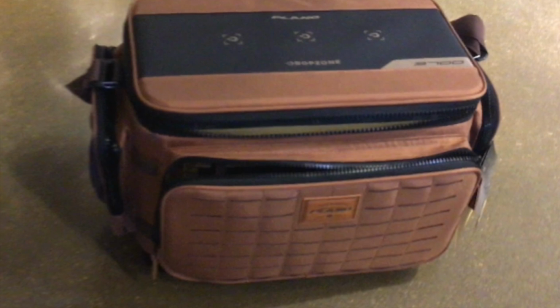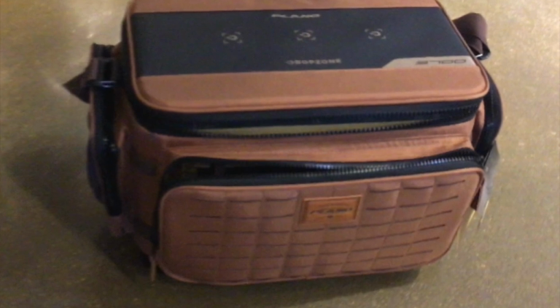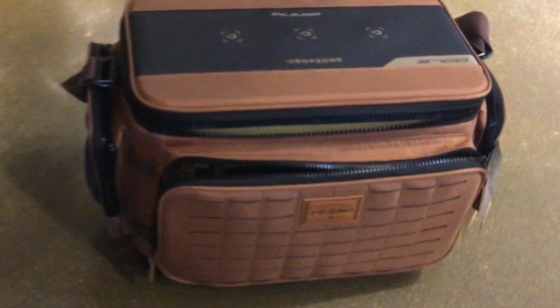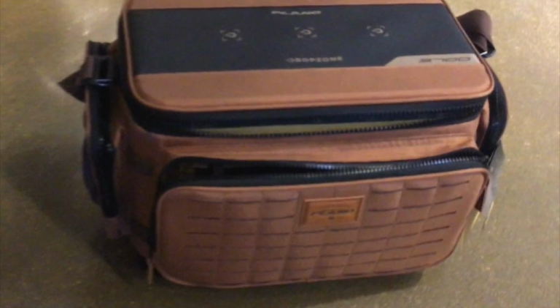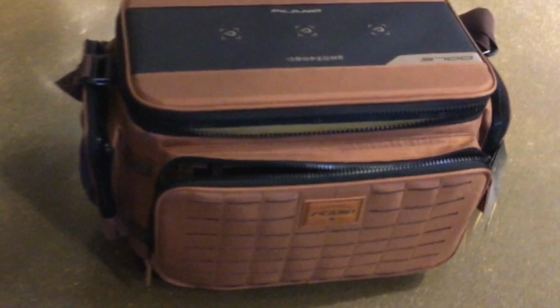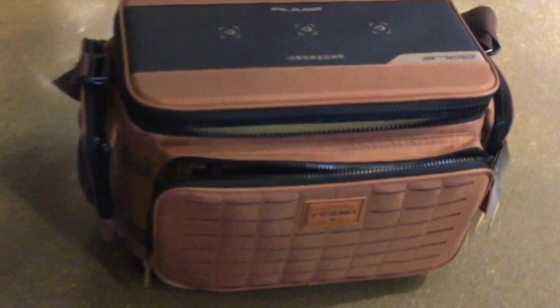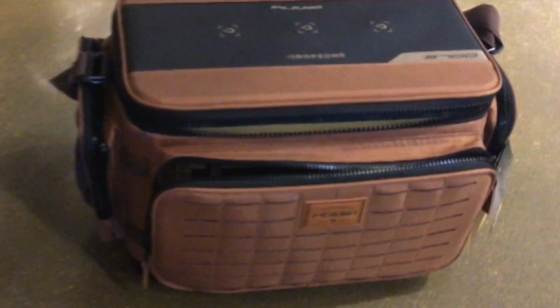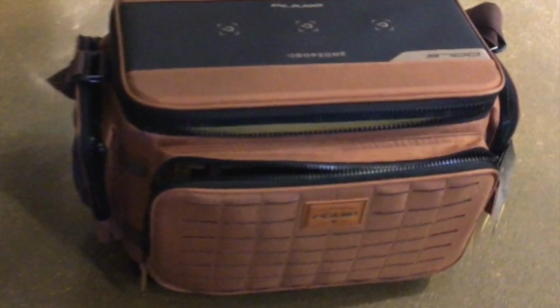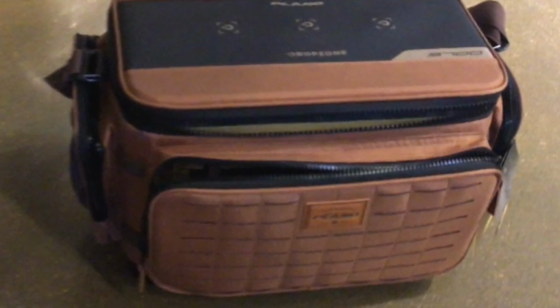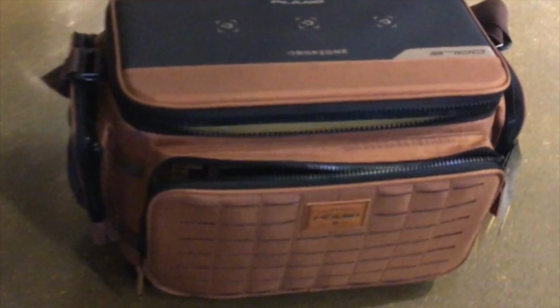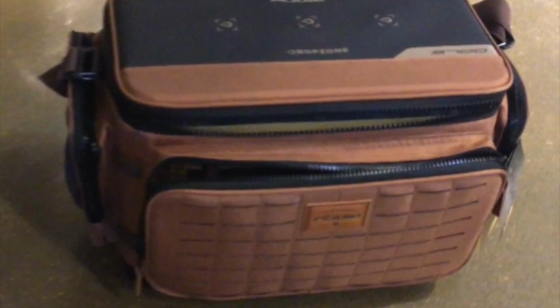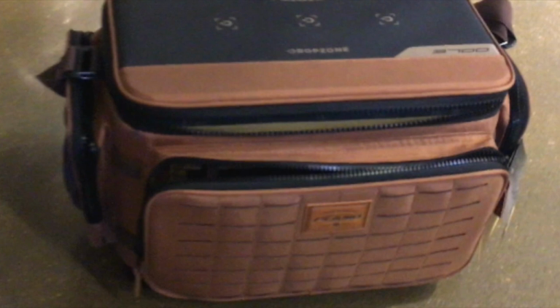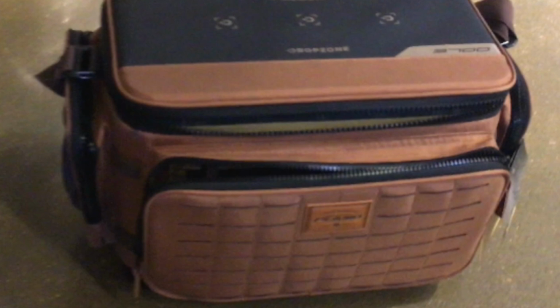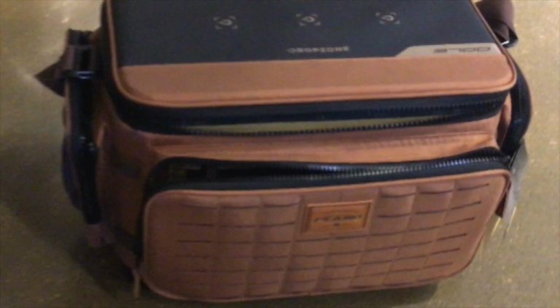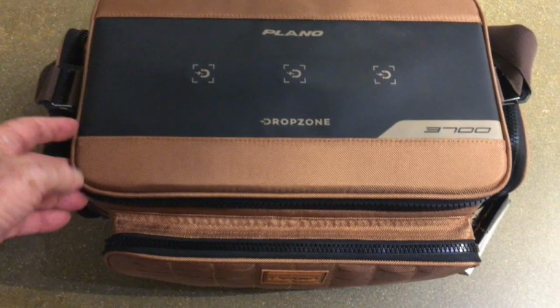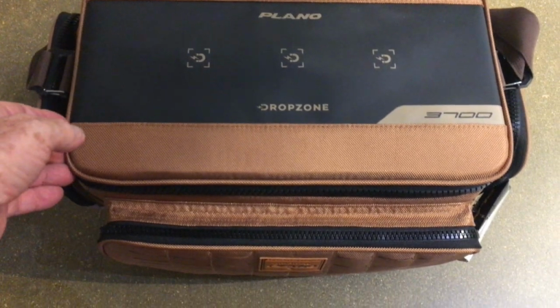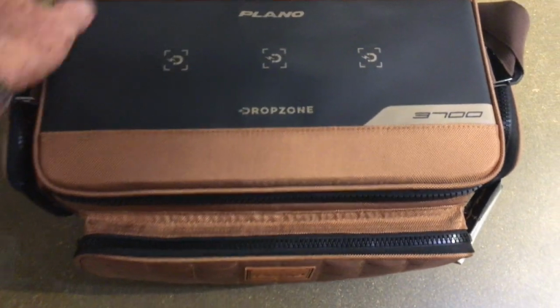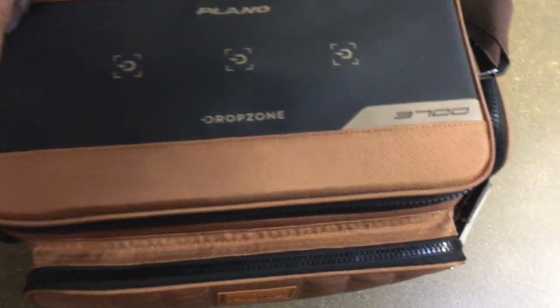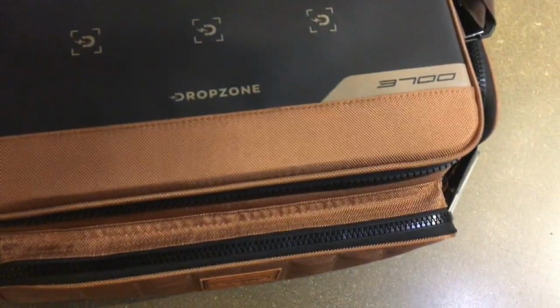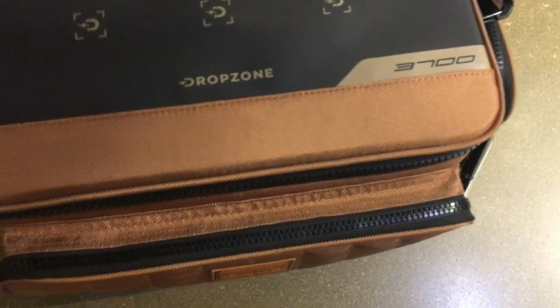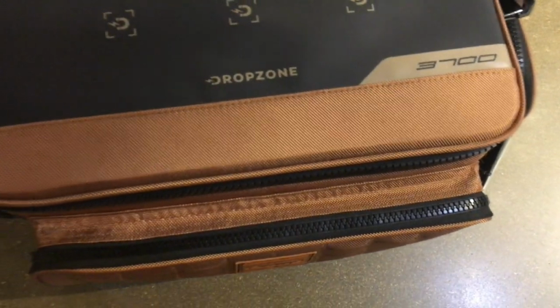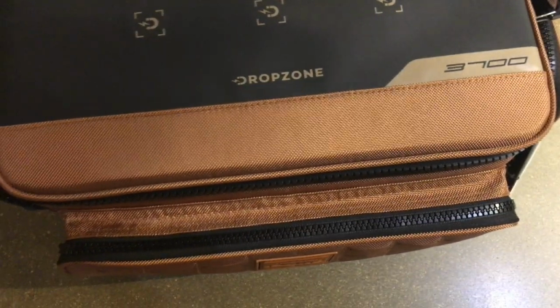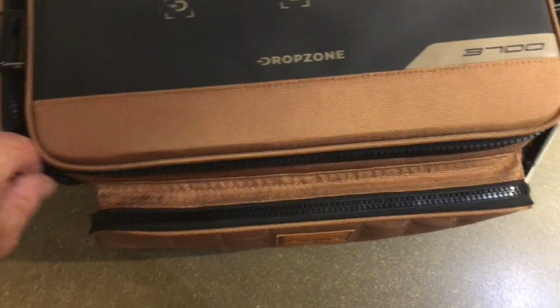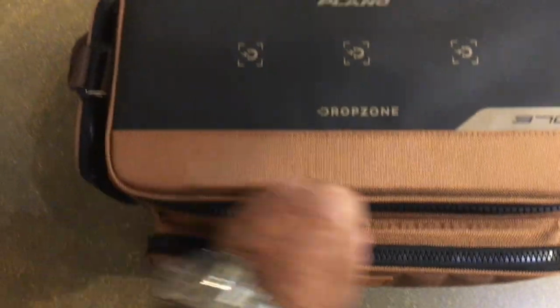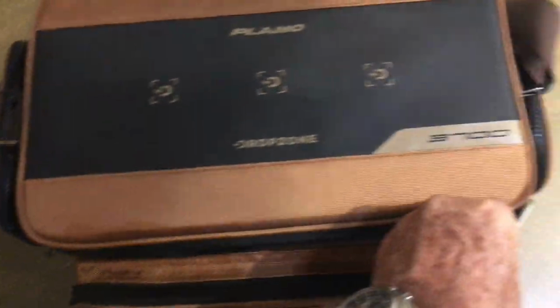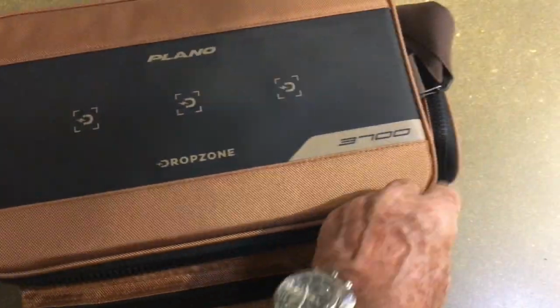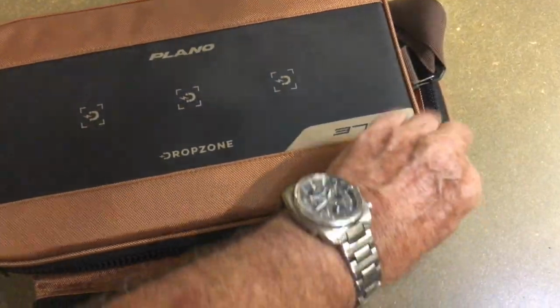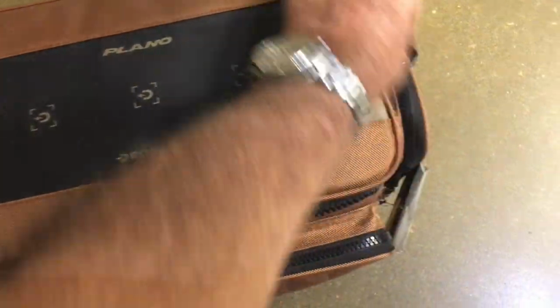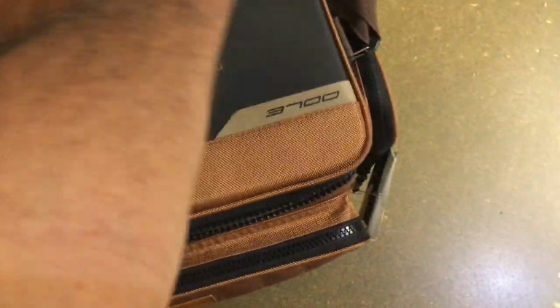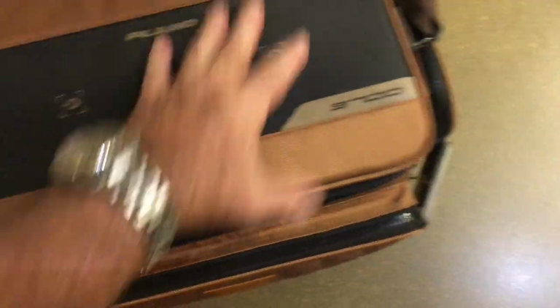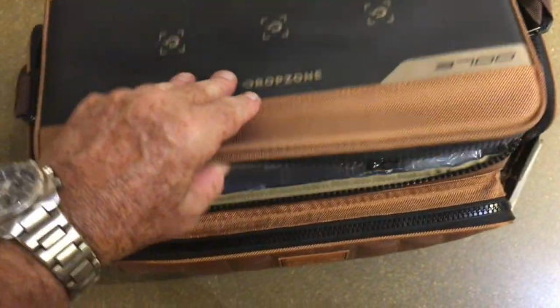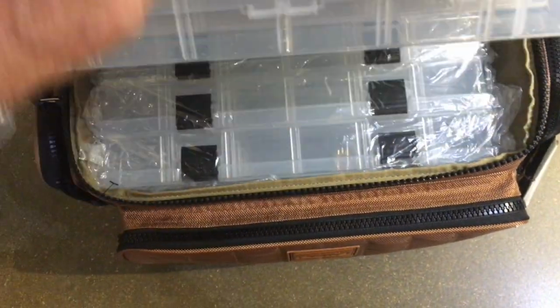Plano 3700 Guide Series Tackle Bag — premium tackle storage with a no-slip base and includes storage trays, in khaki with brown and black trim. I love this.